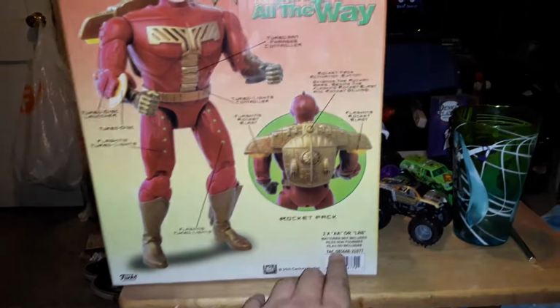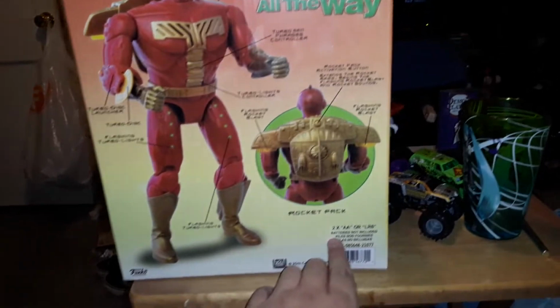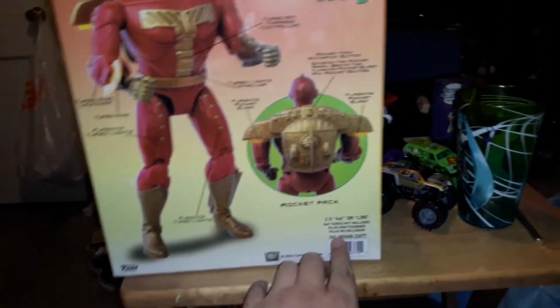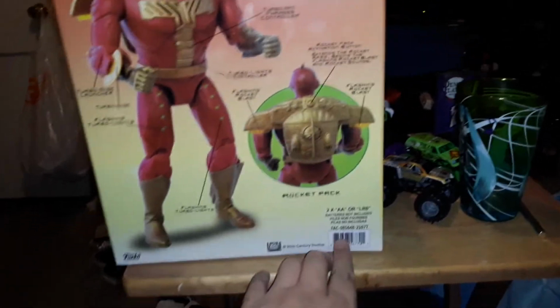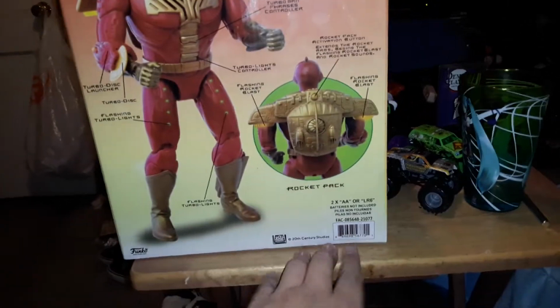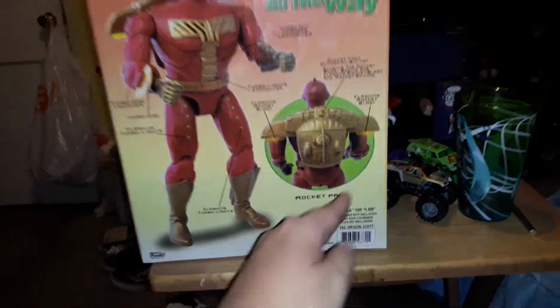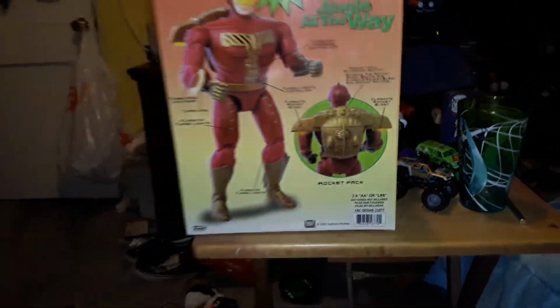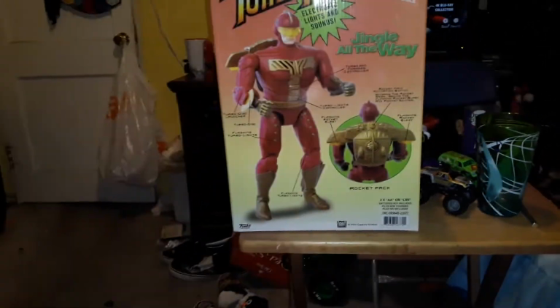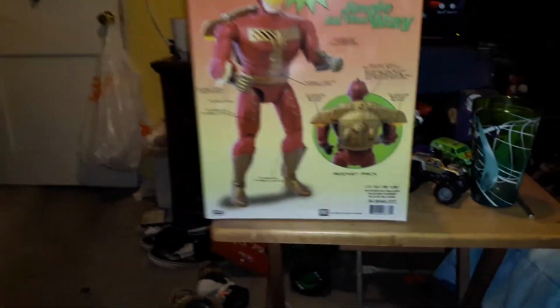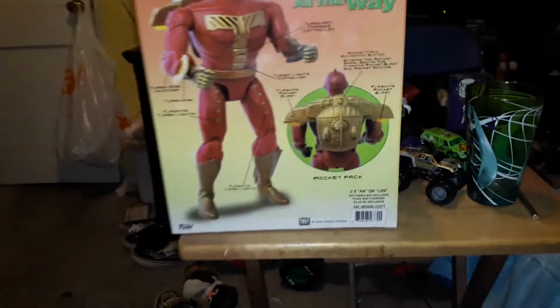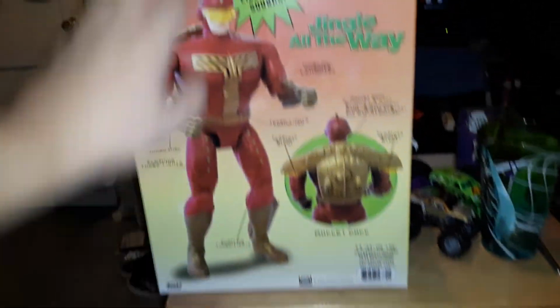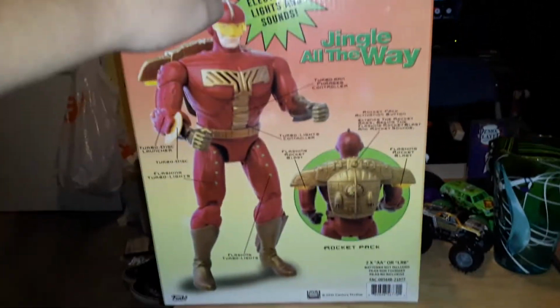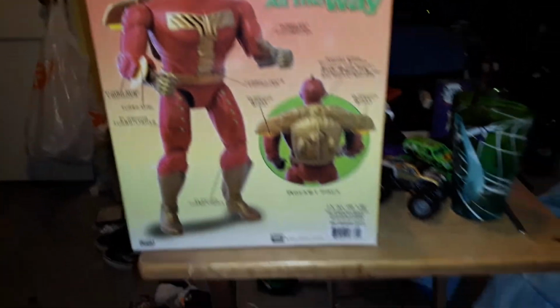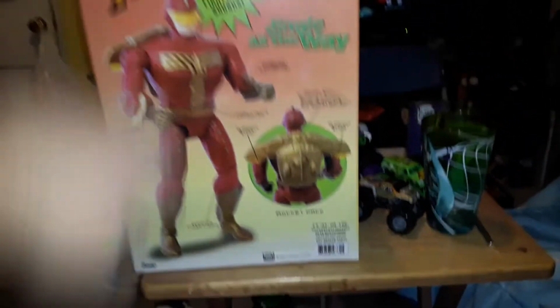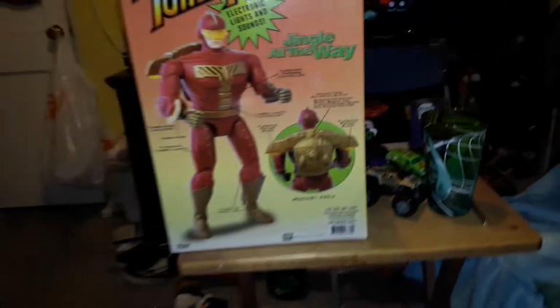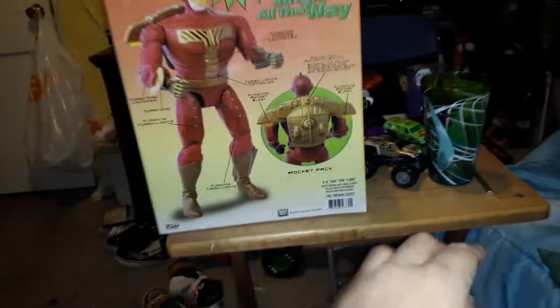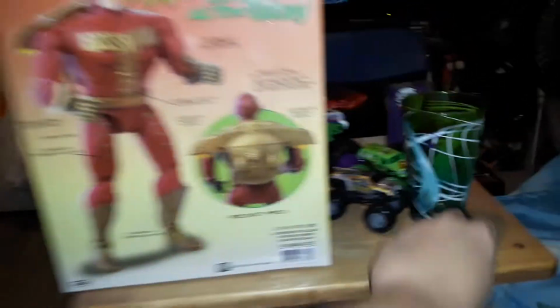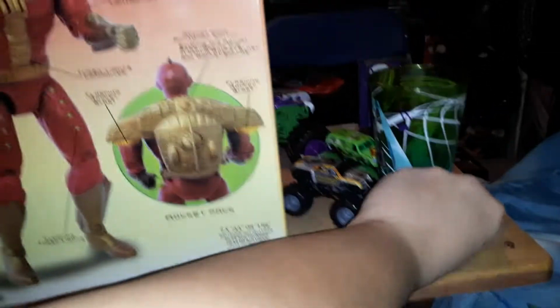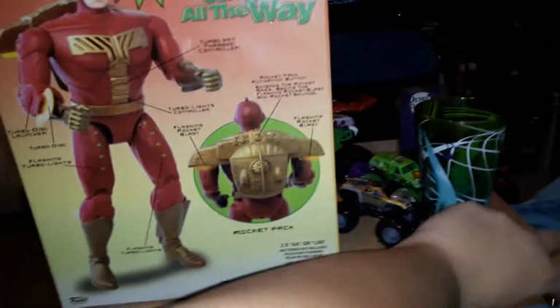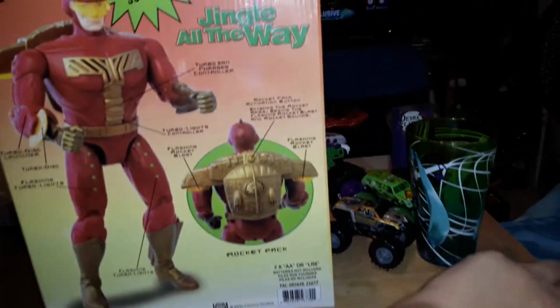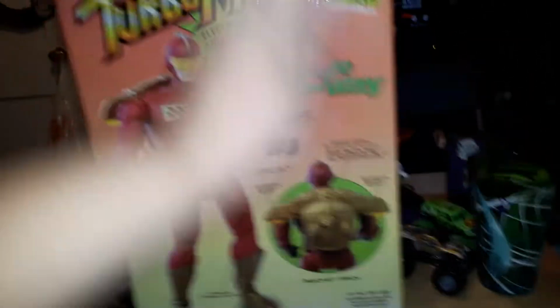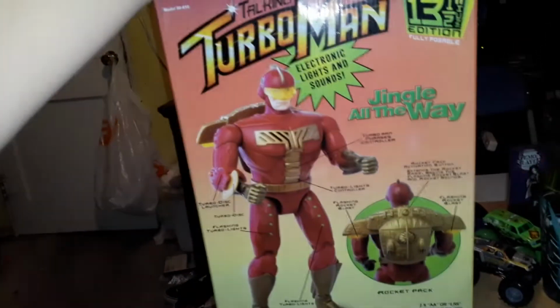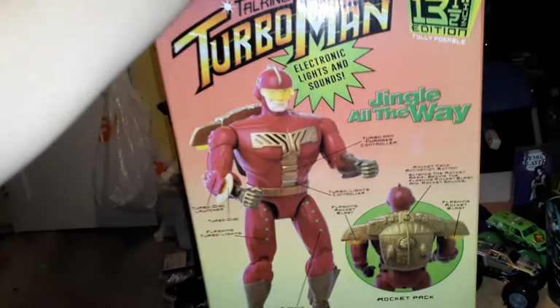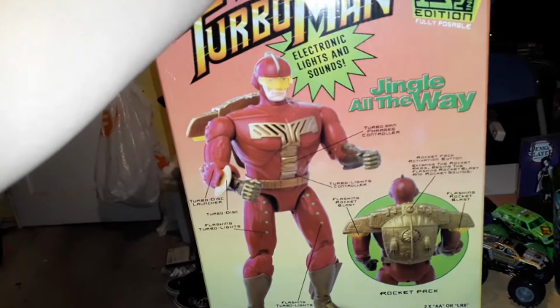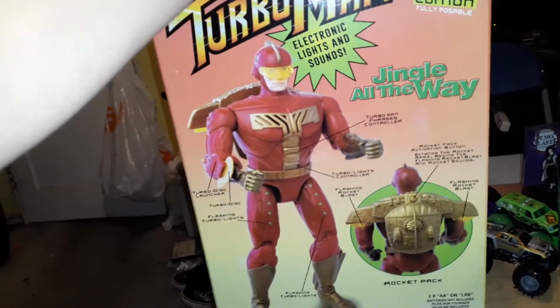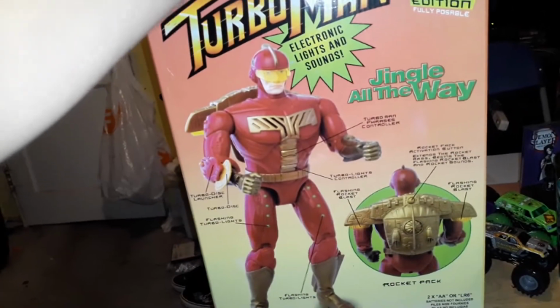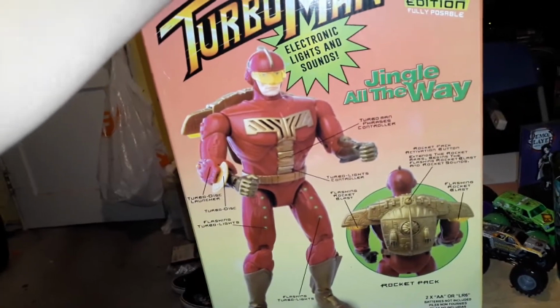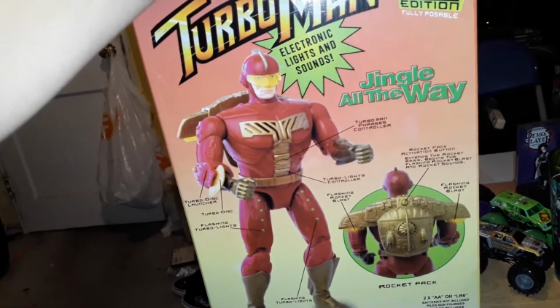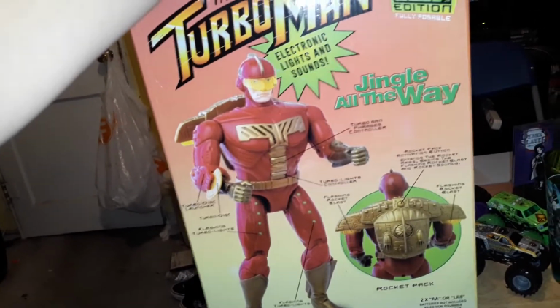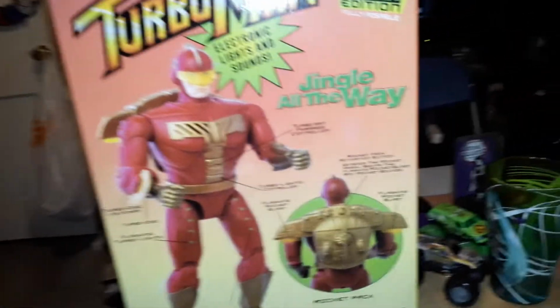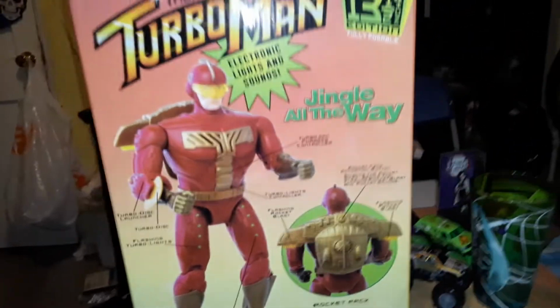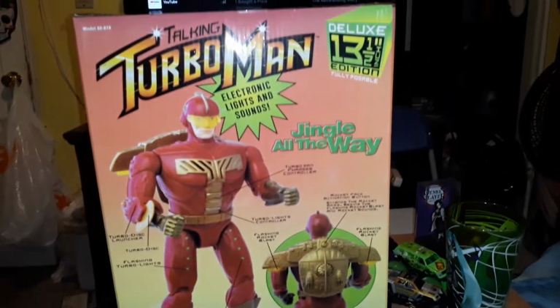Requires two double A batteries. This is a Jingle All the Way item as well. I'm gonna go ahead and stand up now and open it with my knife if I can. Let me pause it real quick.